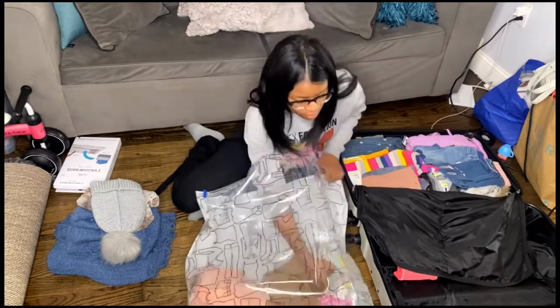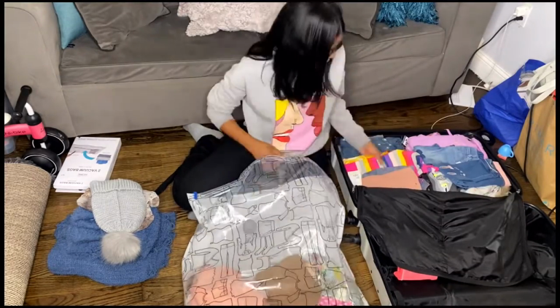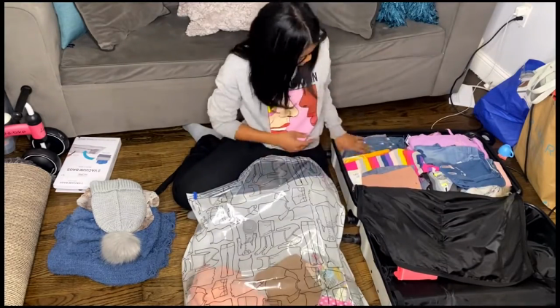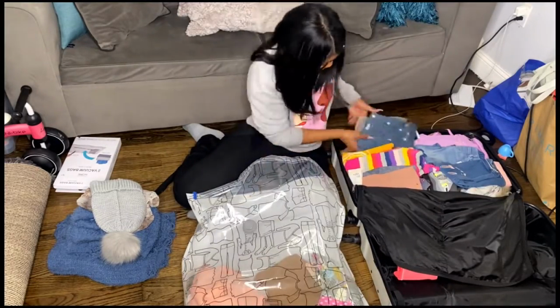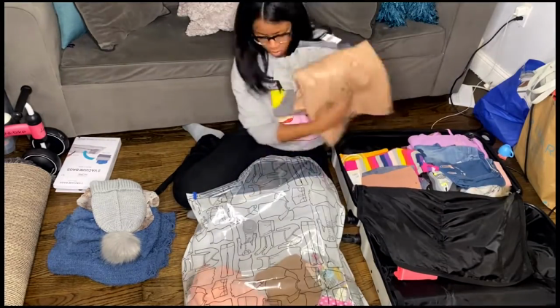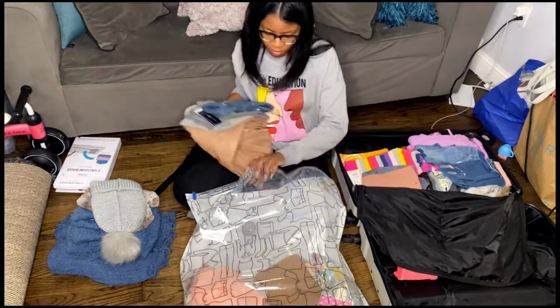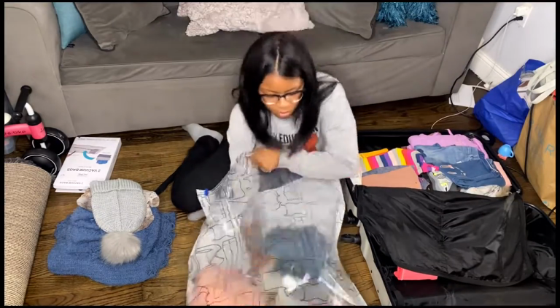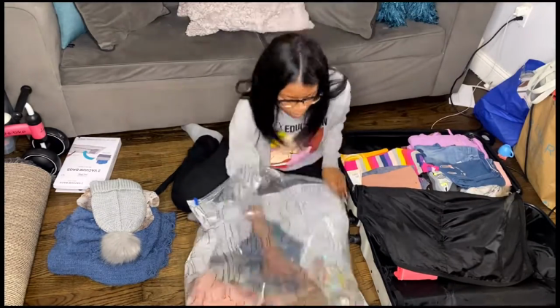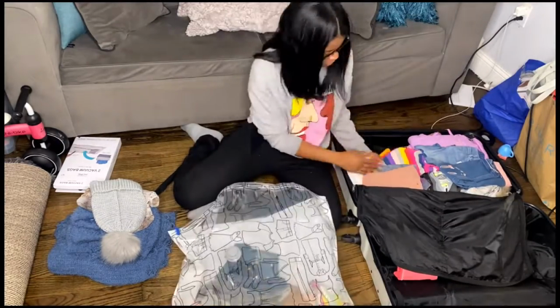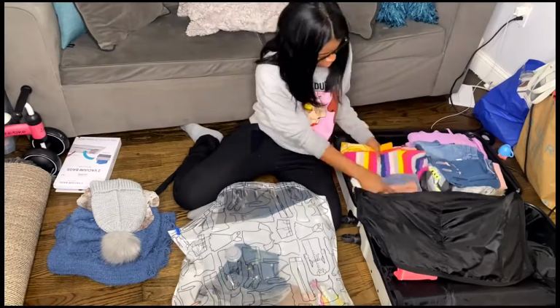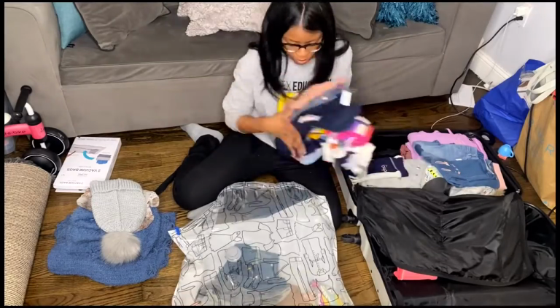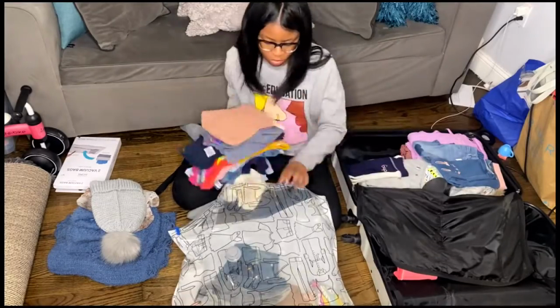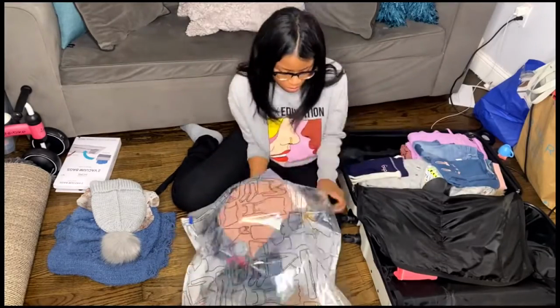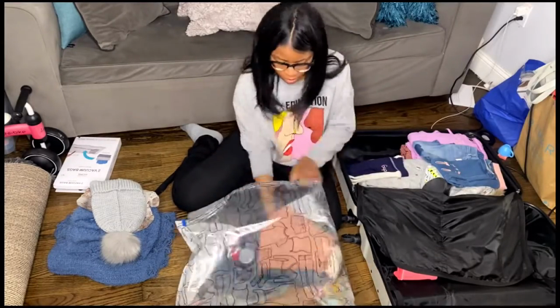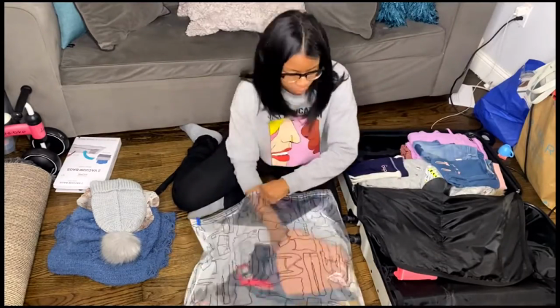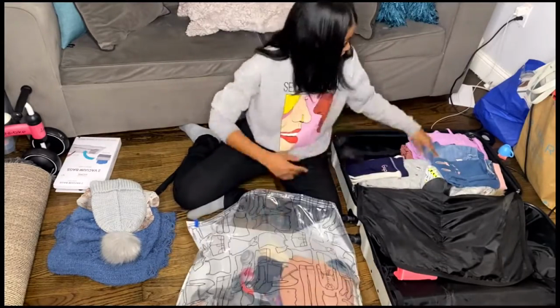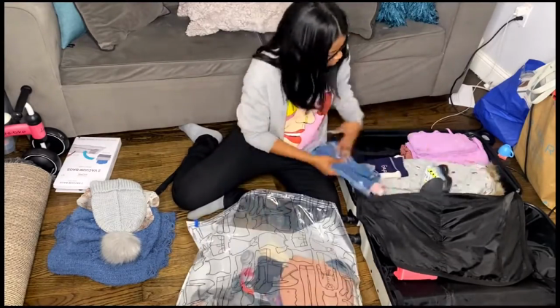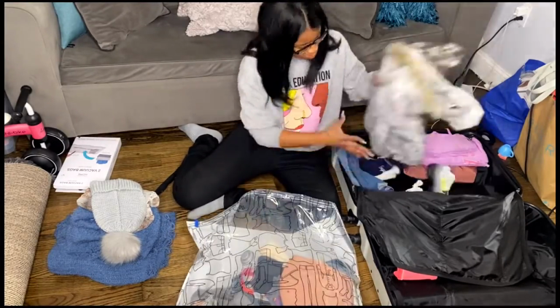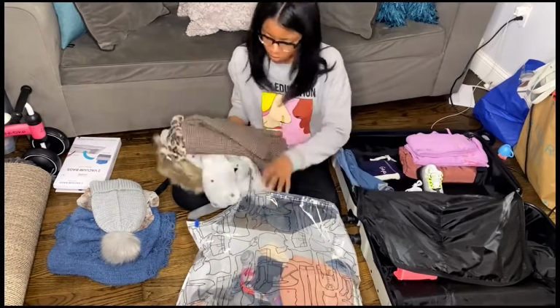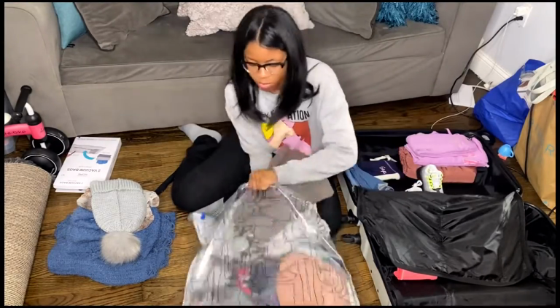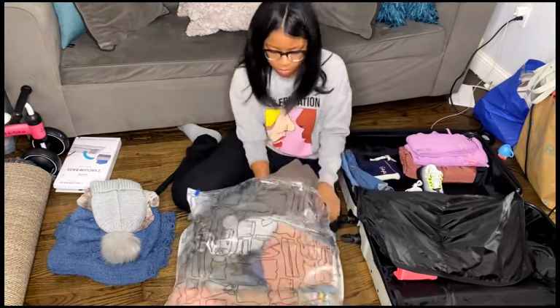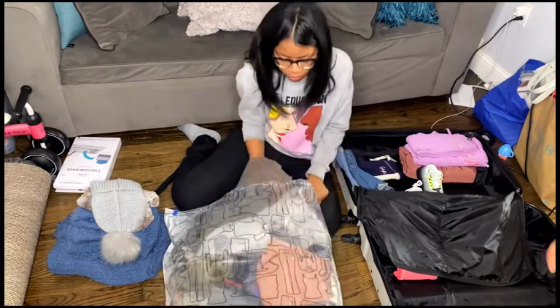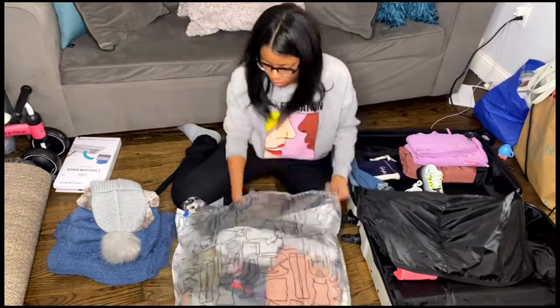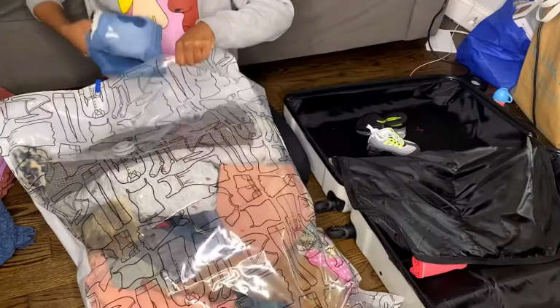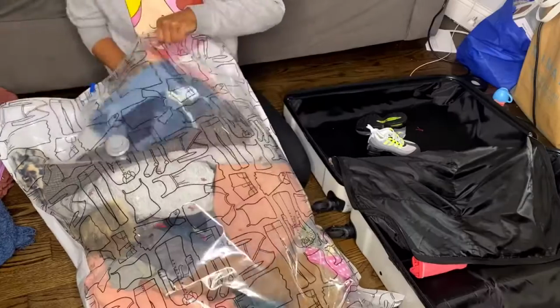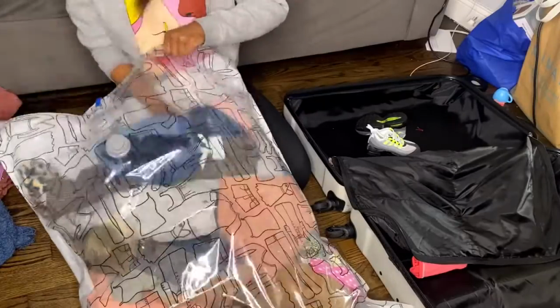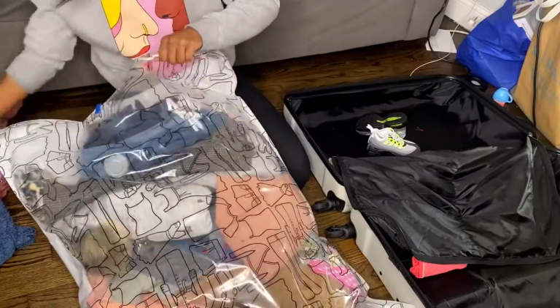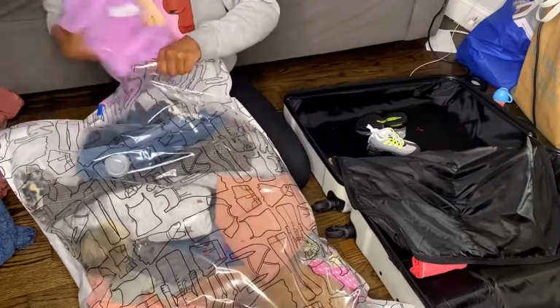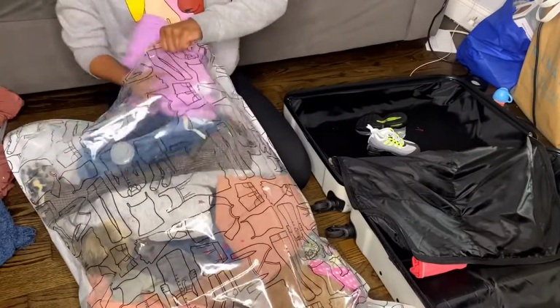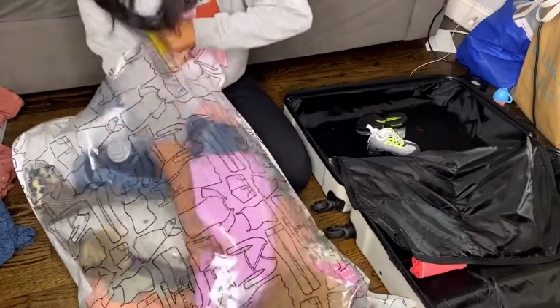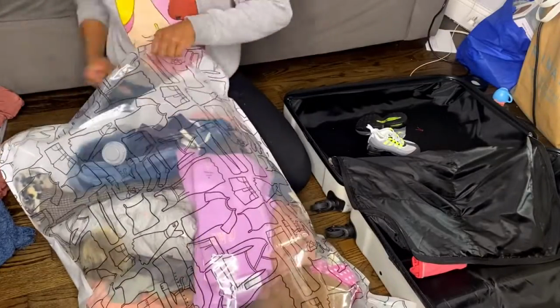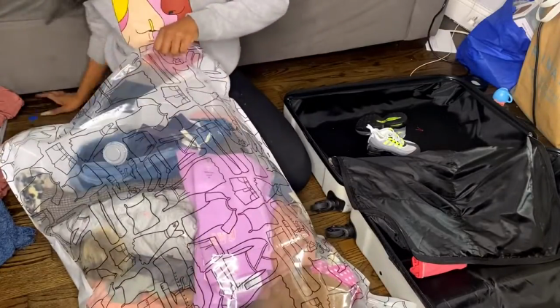I'm traveling with a two-year-old, my toddler. So I tend to overpack for her and never for me. And this just comes in handy.